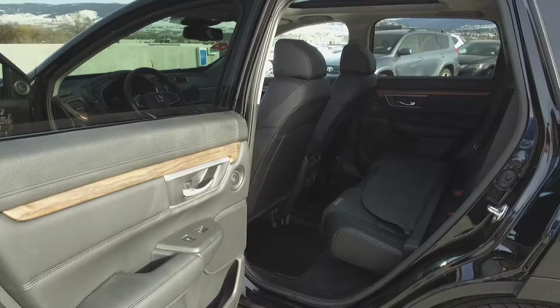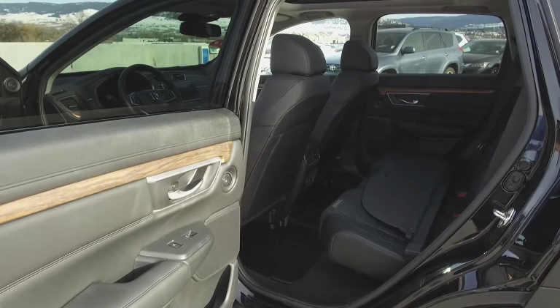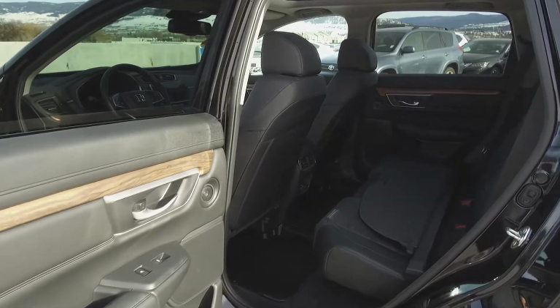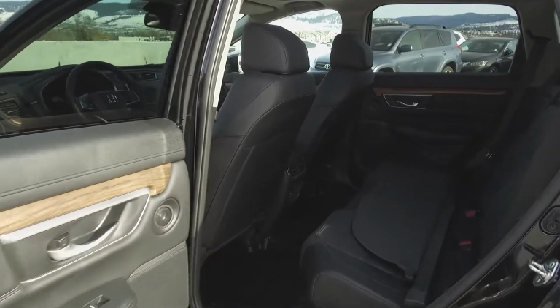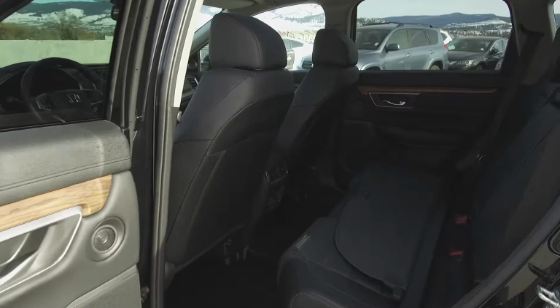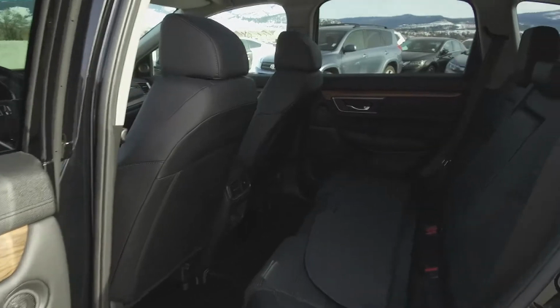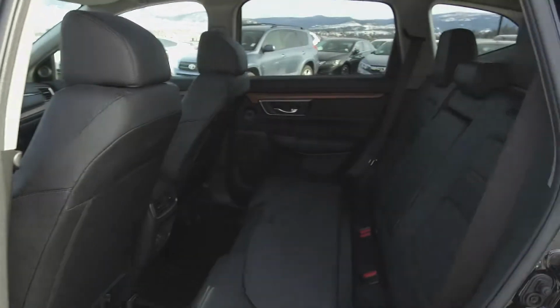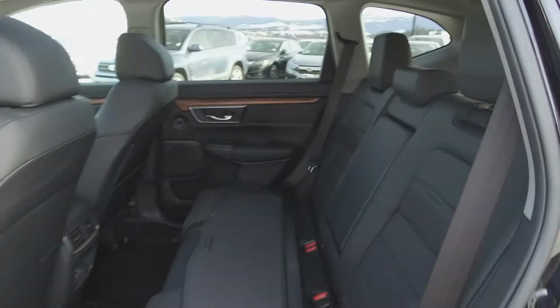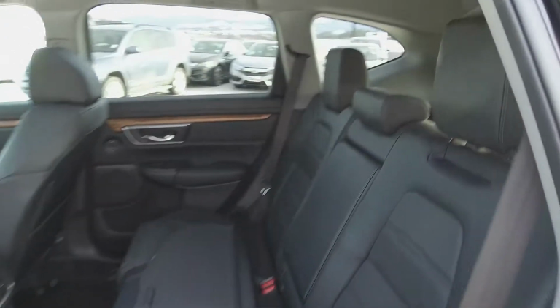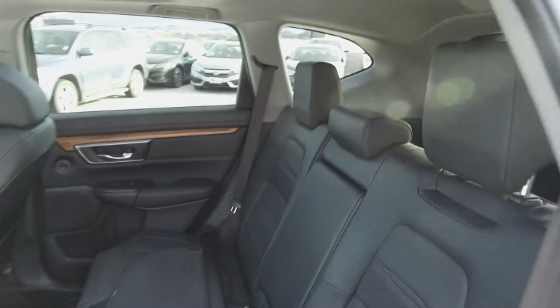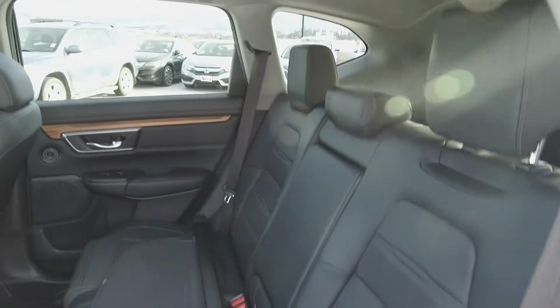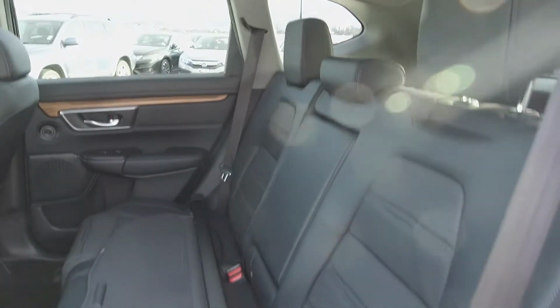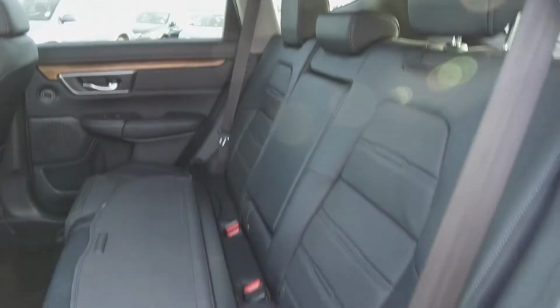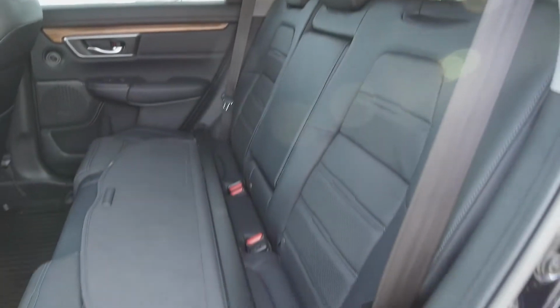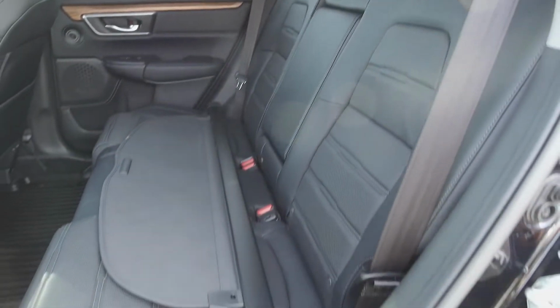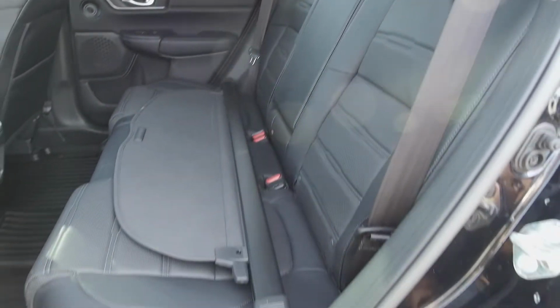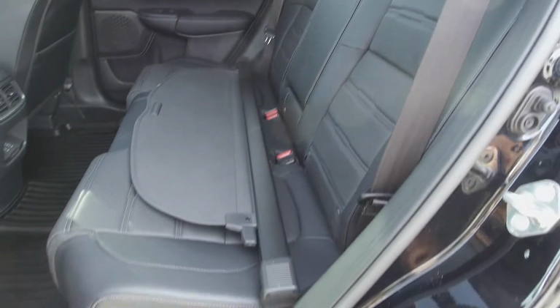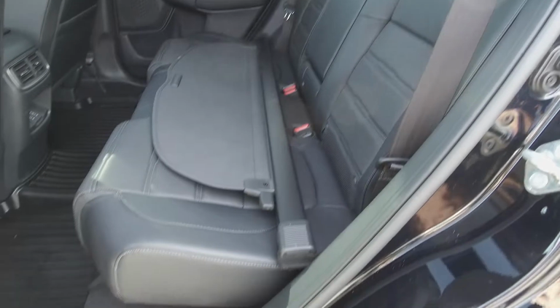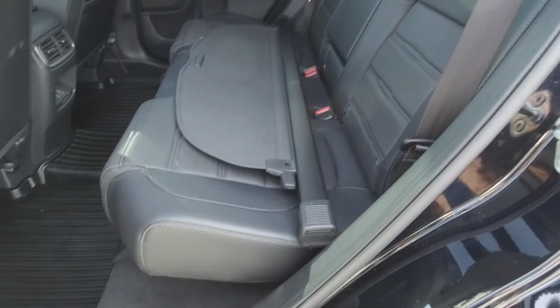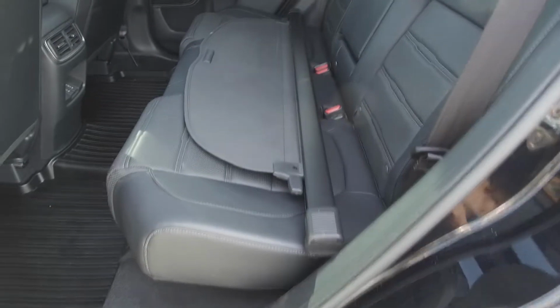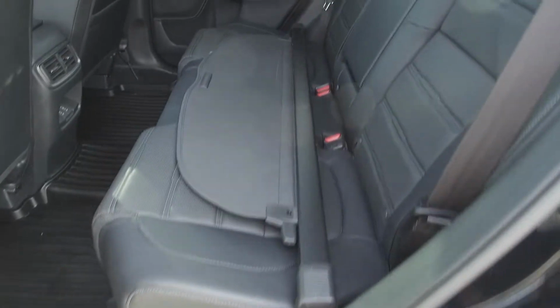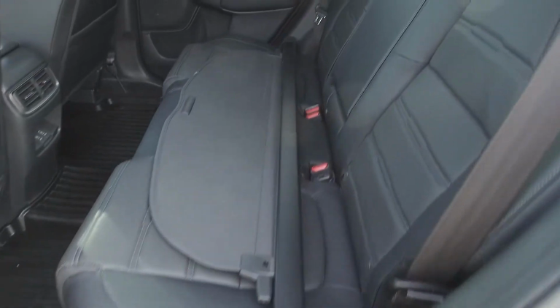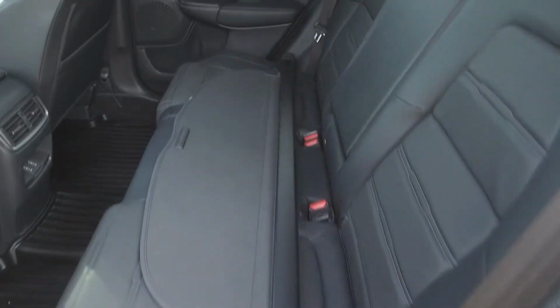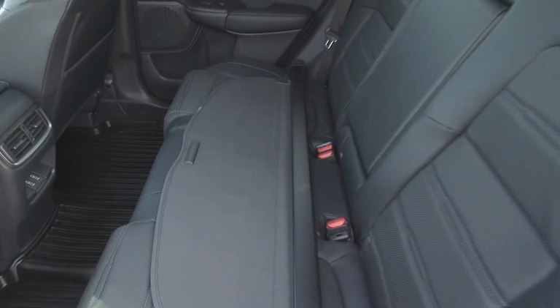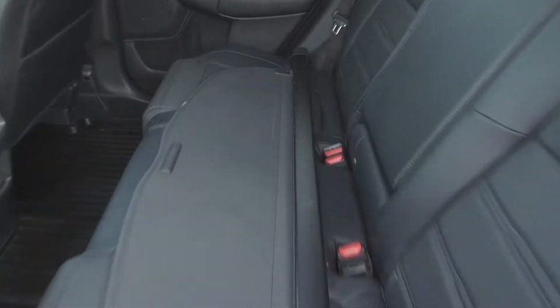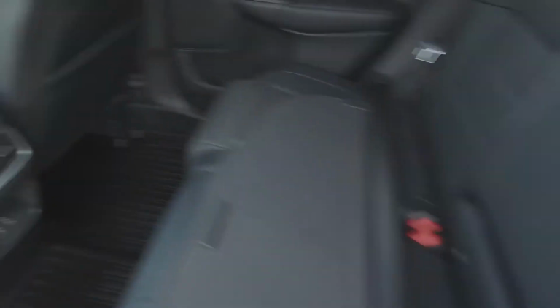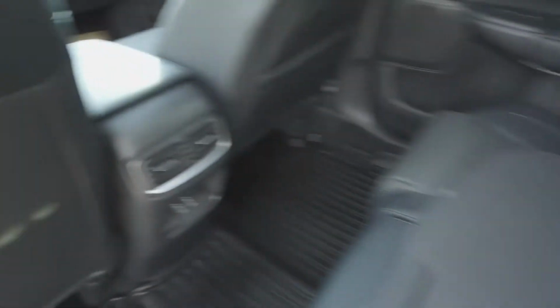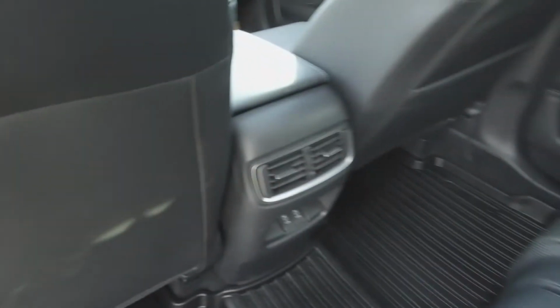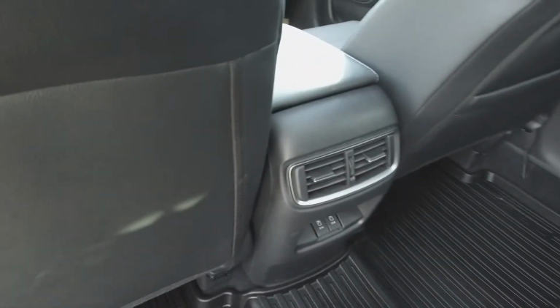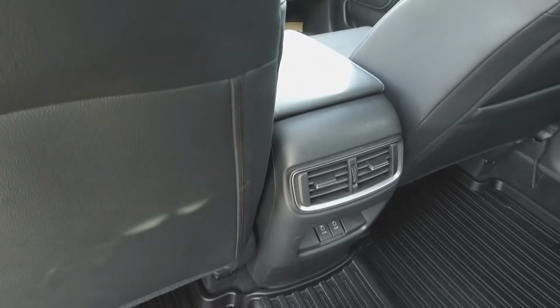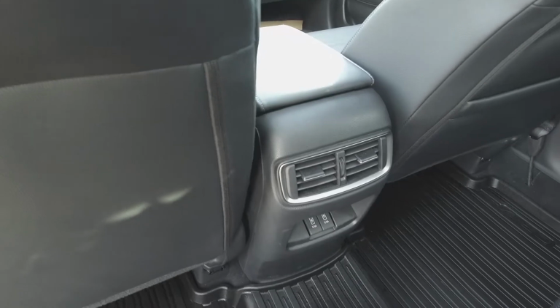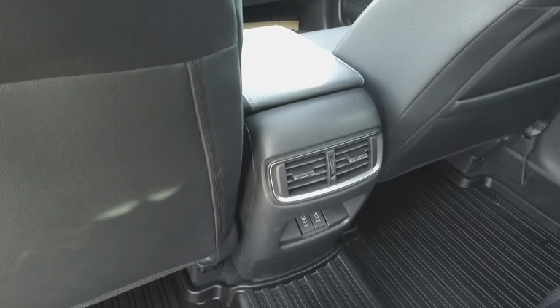Moving on back, we've got doors that open to almost 90 degrees, and inside we've got seating for three. These seats fold down for extra storage space, and on the seats you see a privacy divider. For the passengers' comfort there are rear air vents.